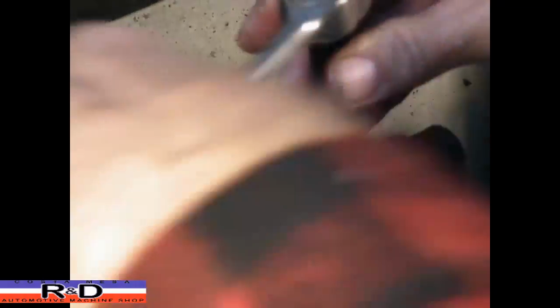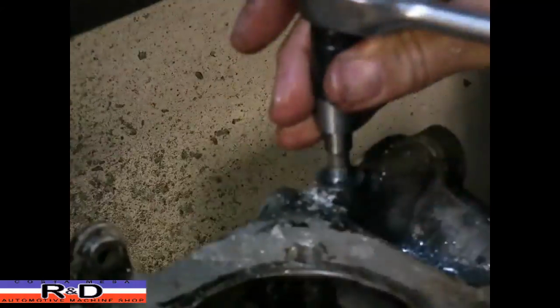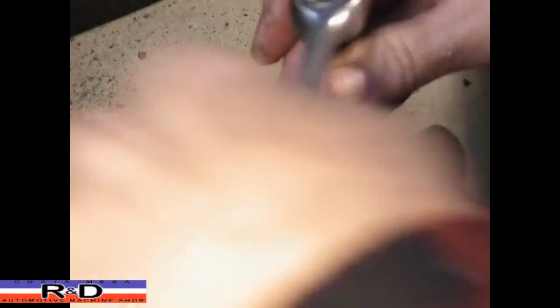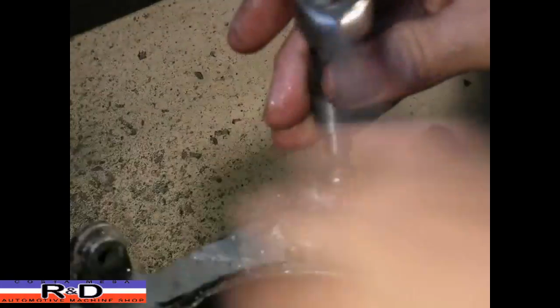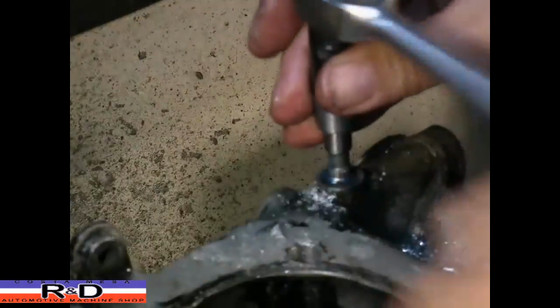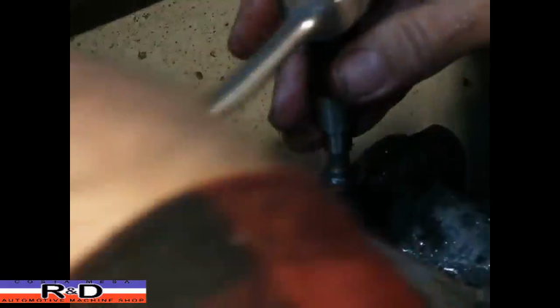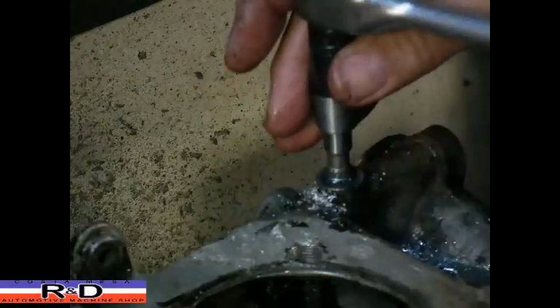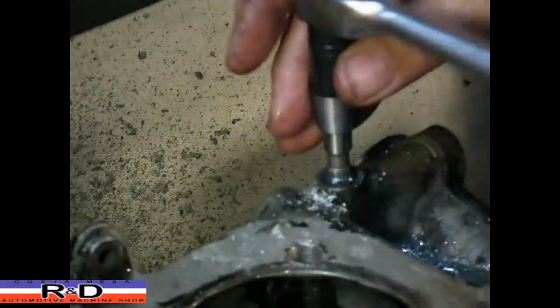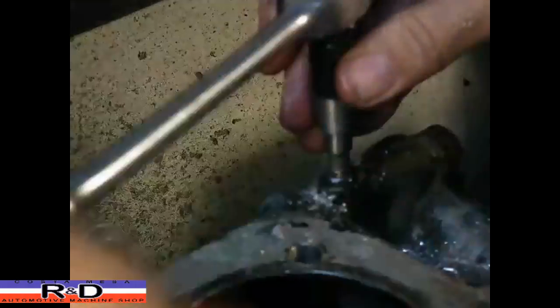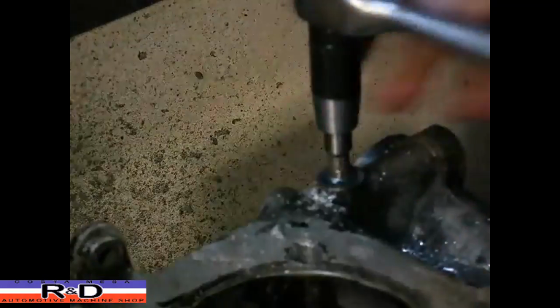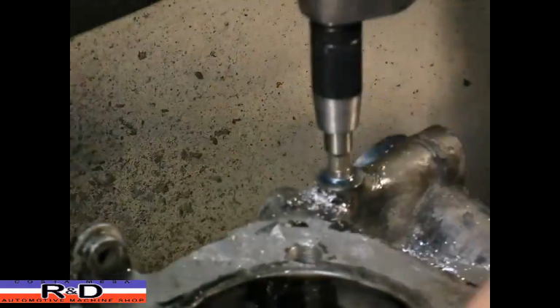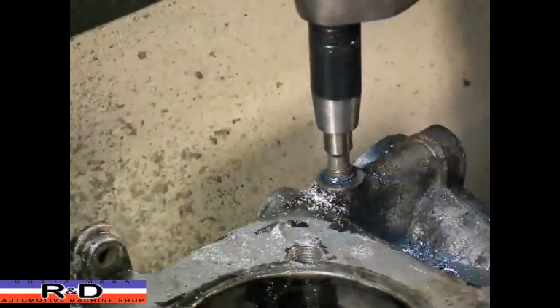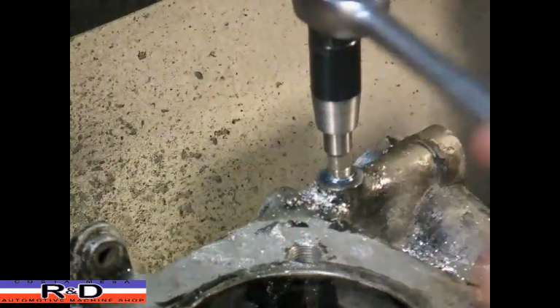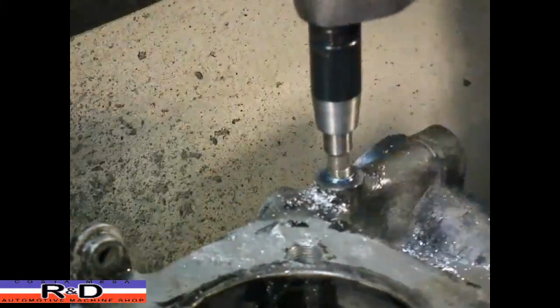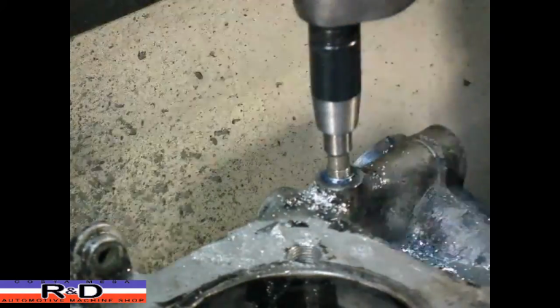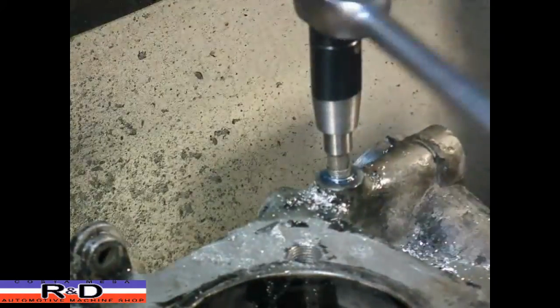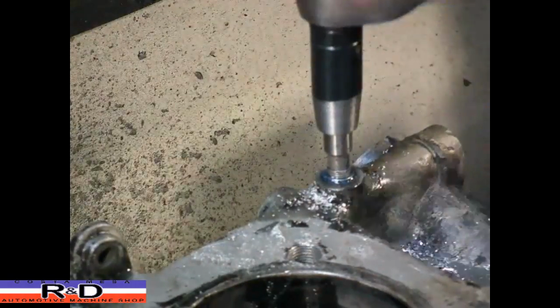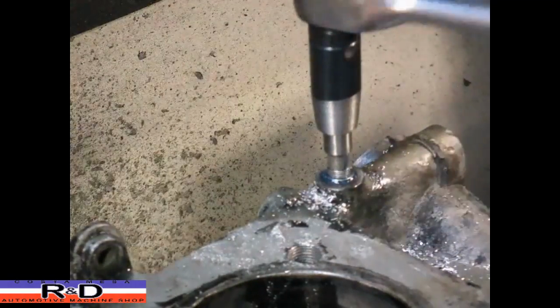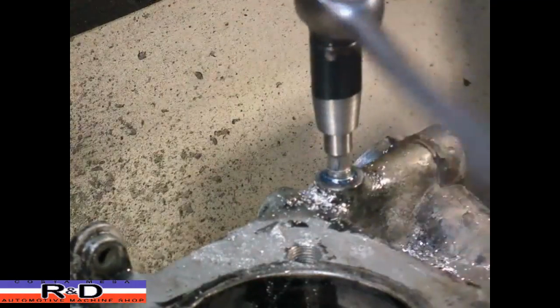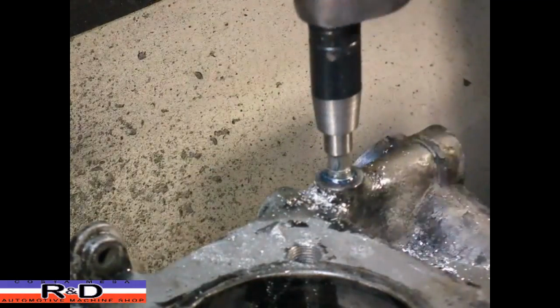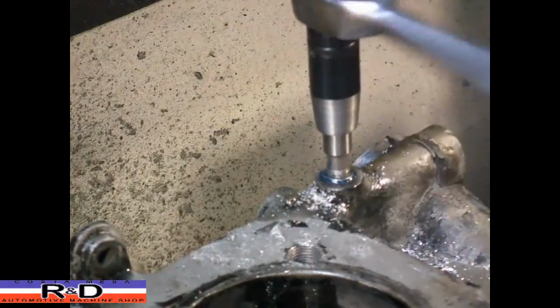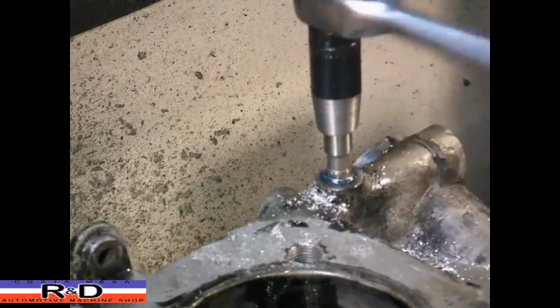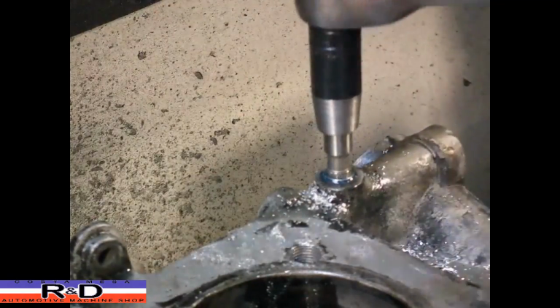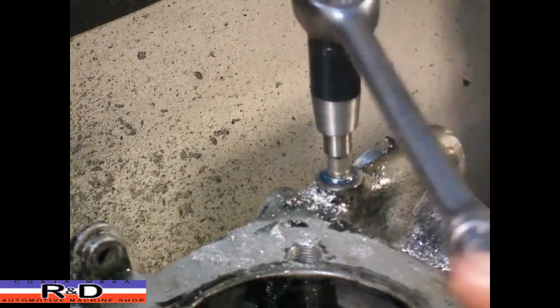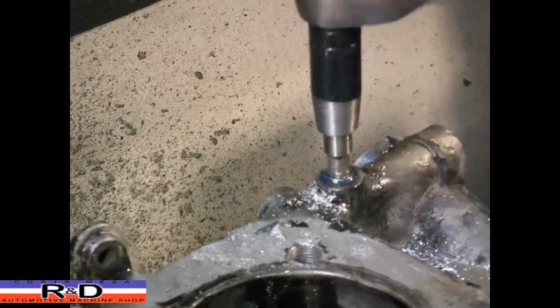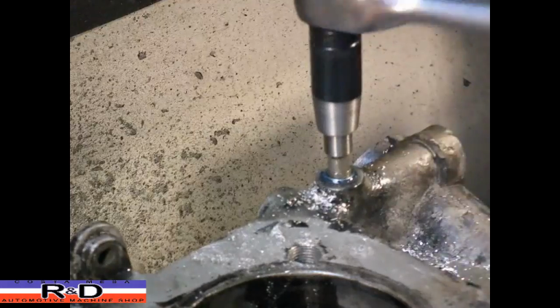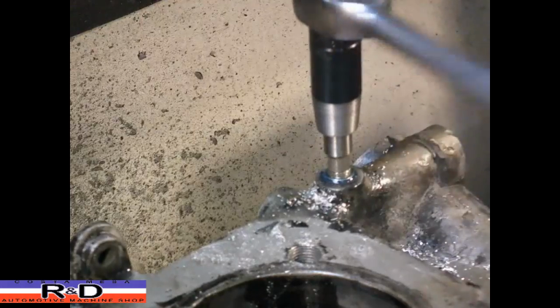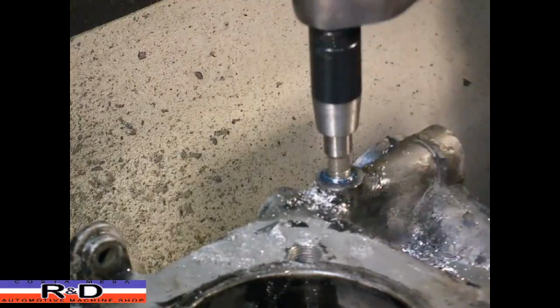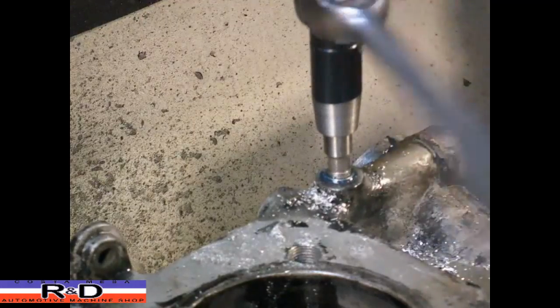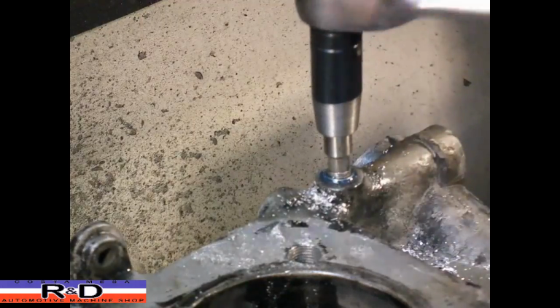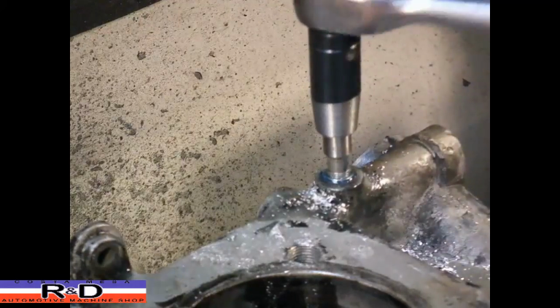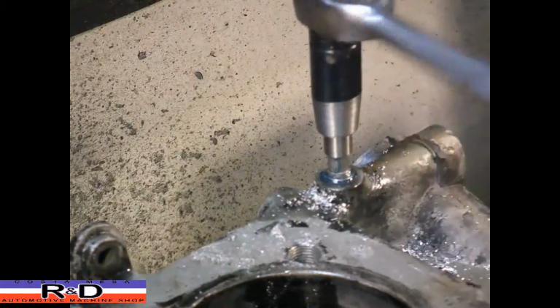It's kind of a cold rainy day here in the shop. We're supposed to be going out to El Mirage this weekend to run the land speed car but that's not going to happen.